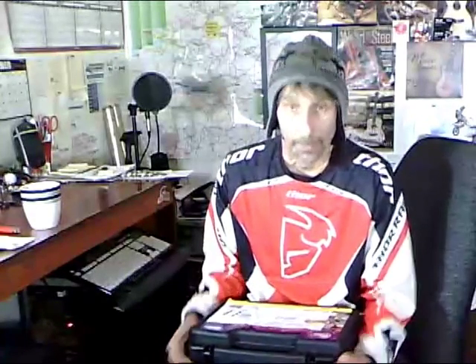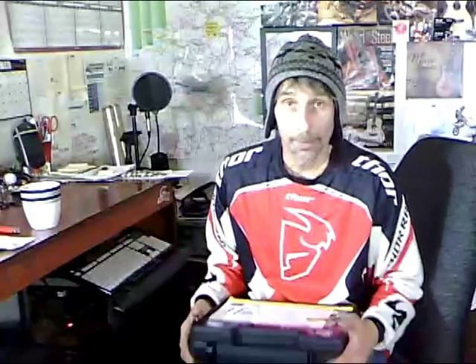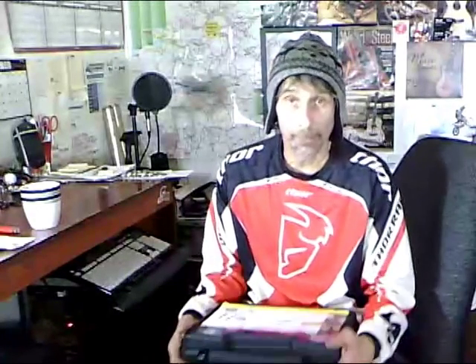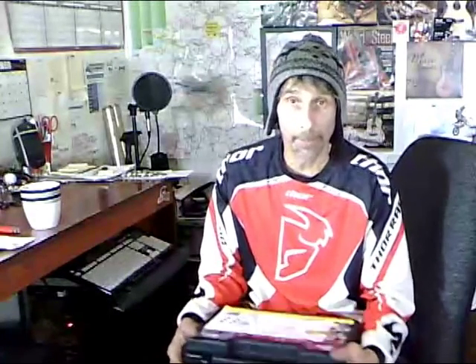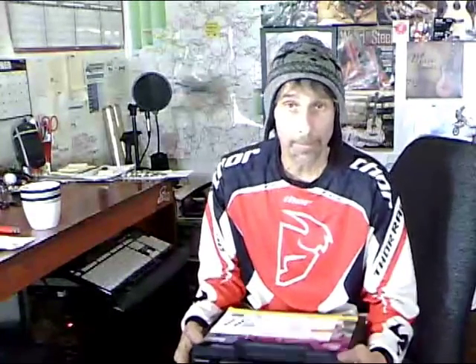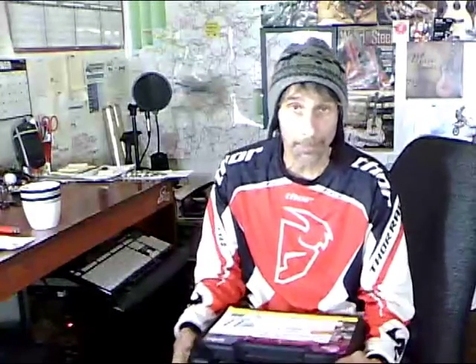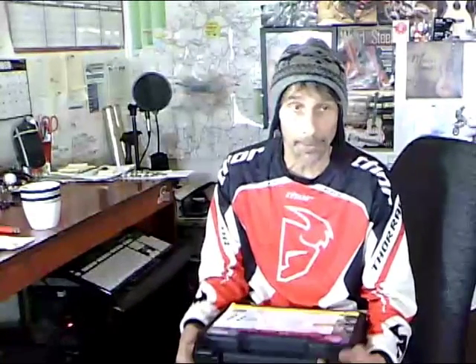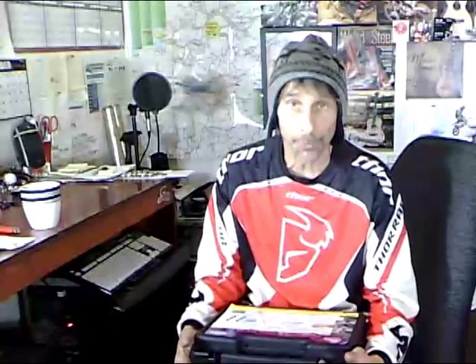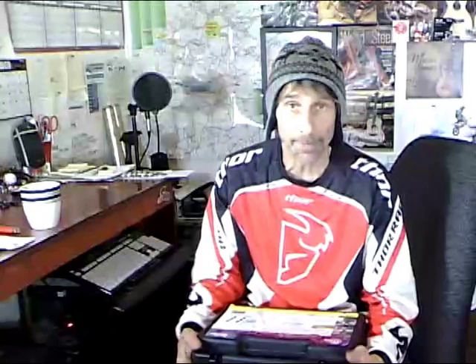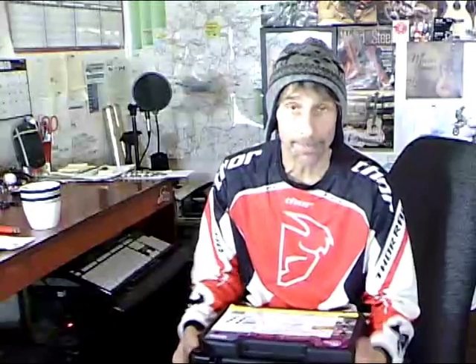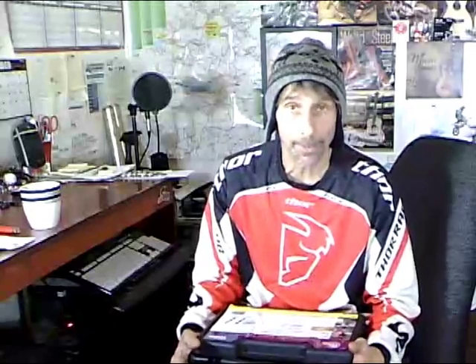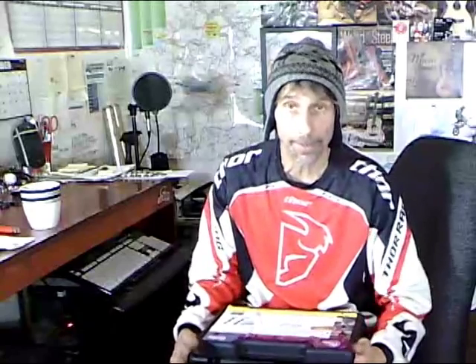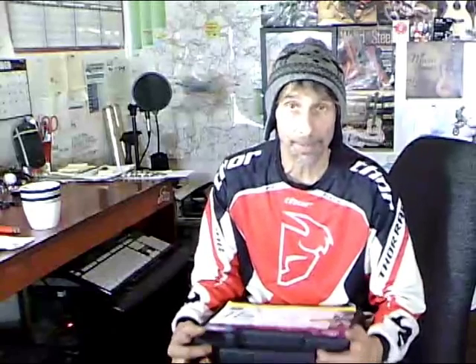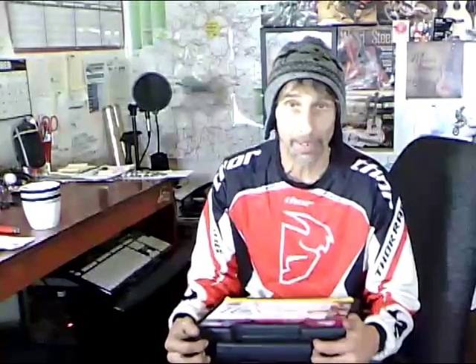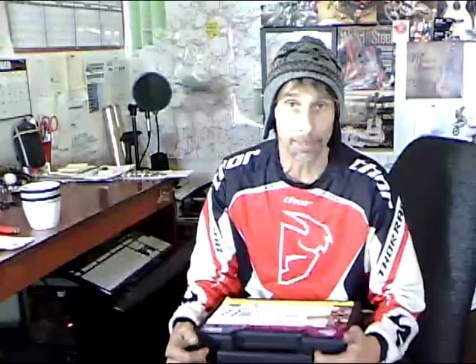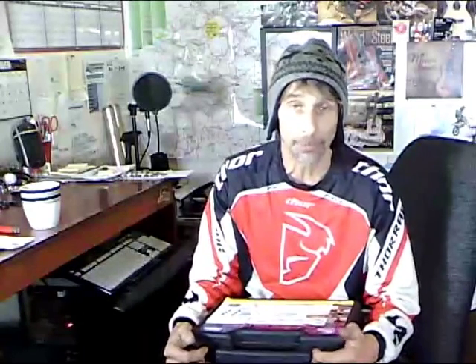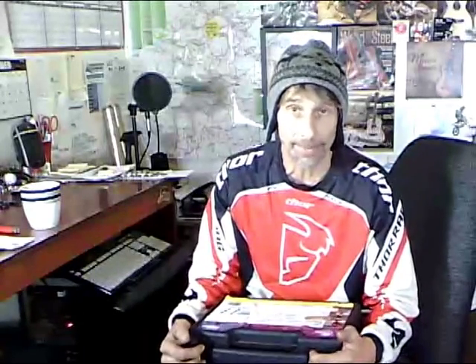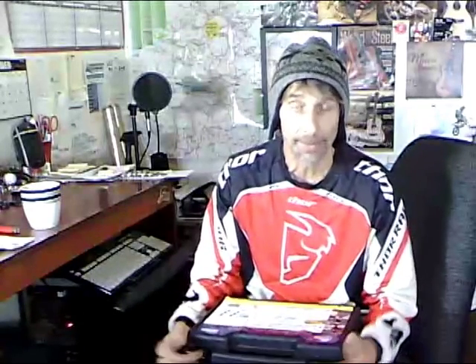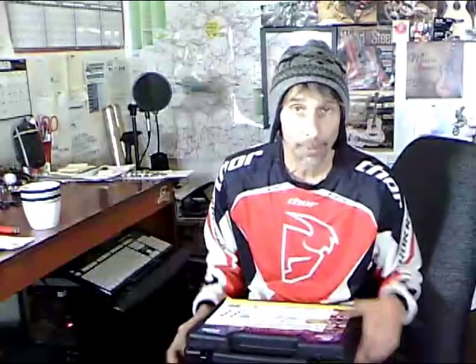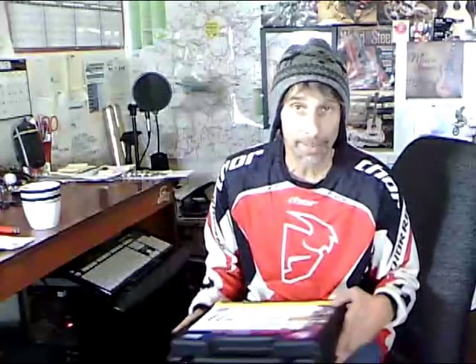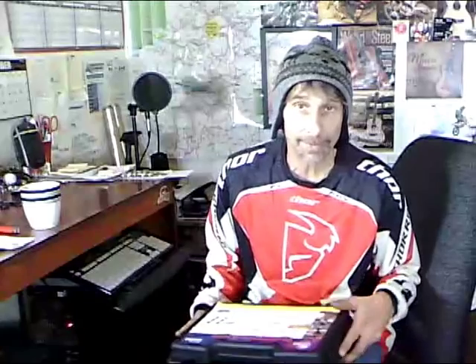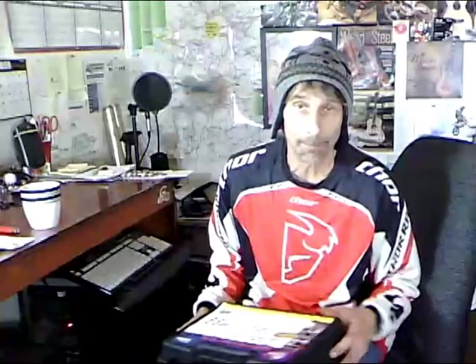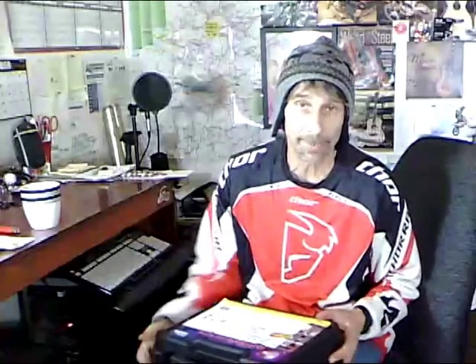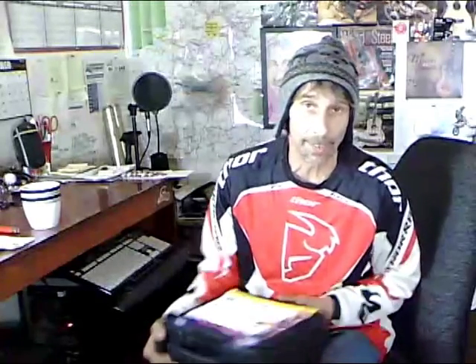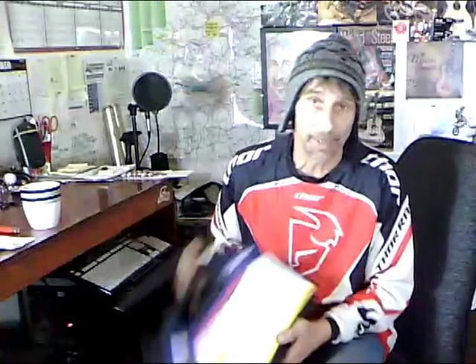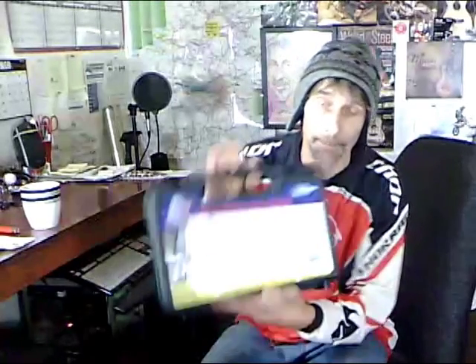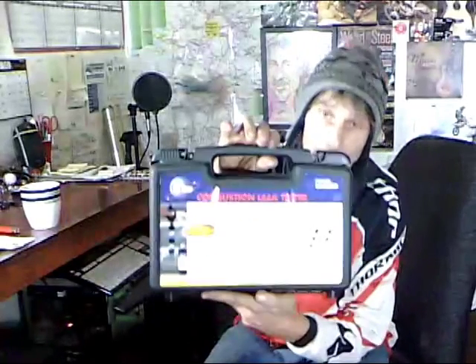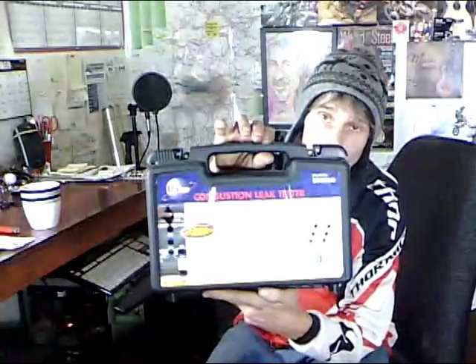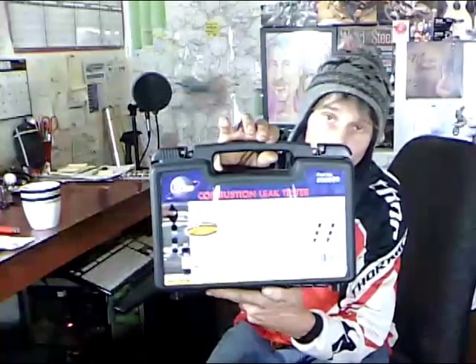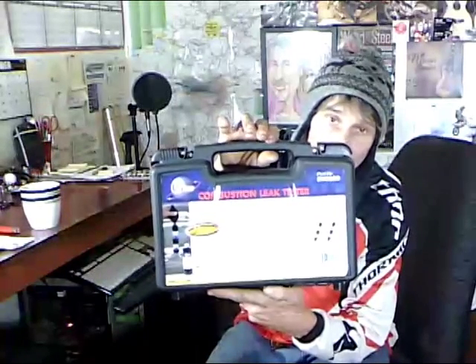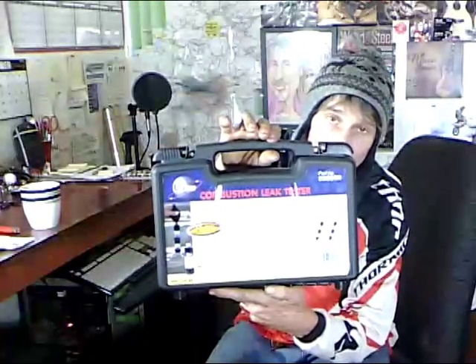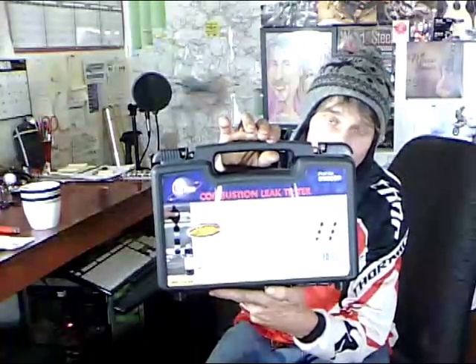Hey, what's up everybody? I'm about ready to run a hydrocarbon test on a car that I suspect has got bad intake manifold gaskets or bad head gaskets. I've got this kit on Amazon — a combustion leak down test kit.